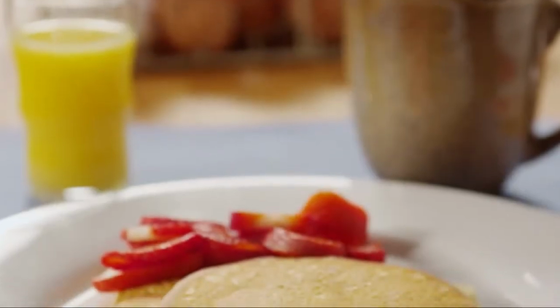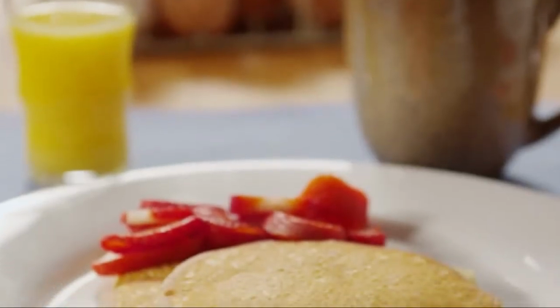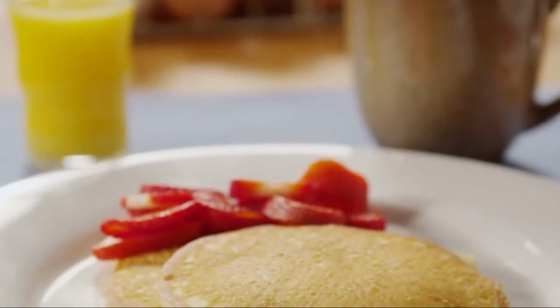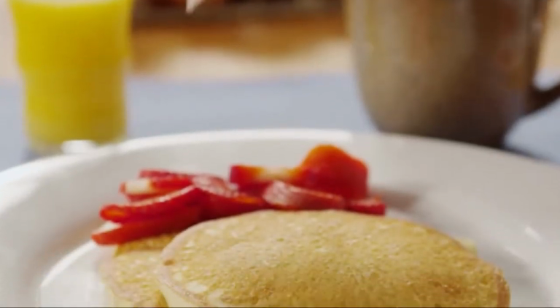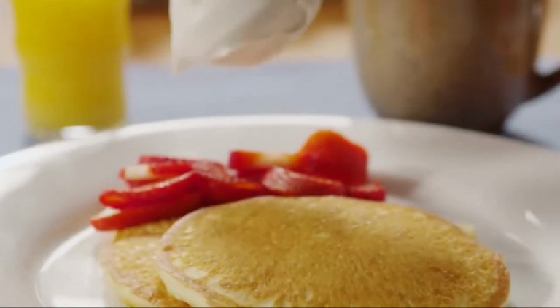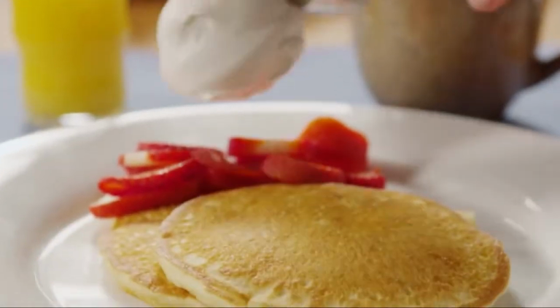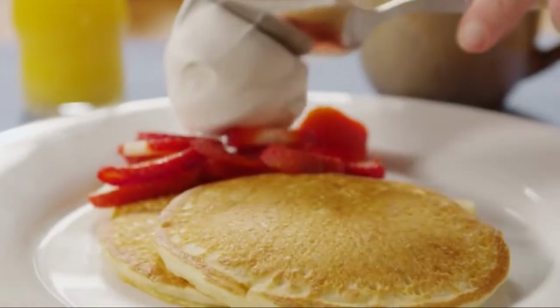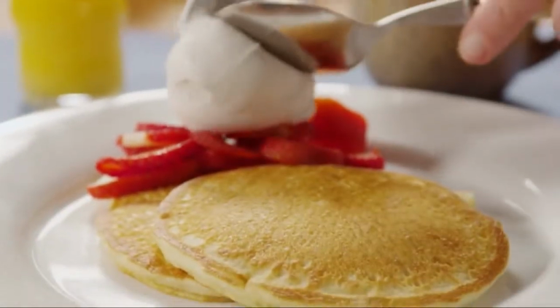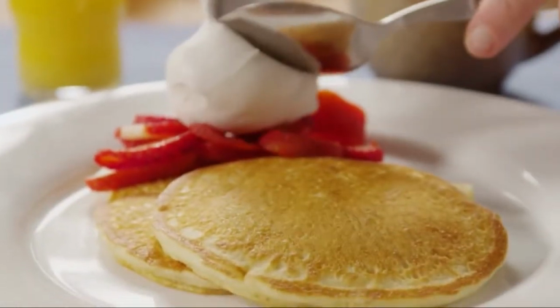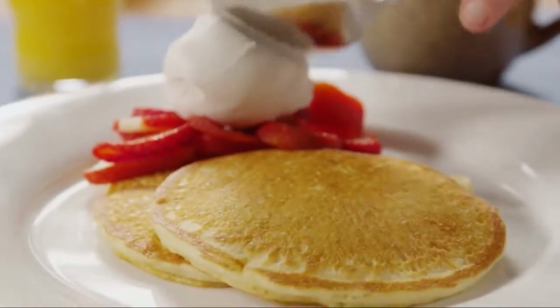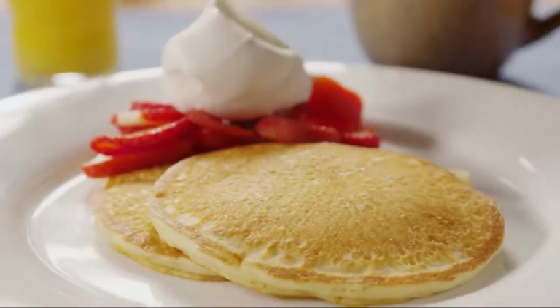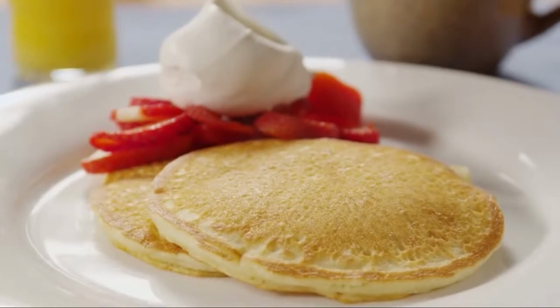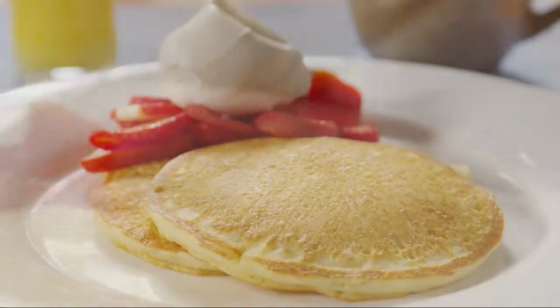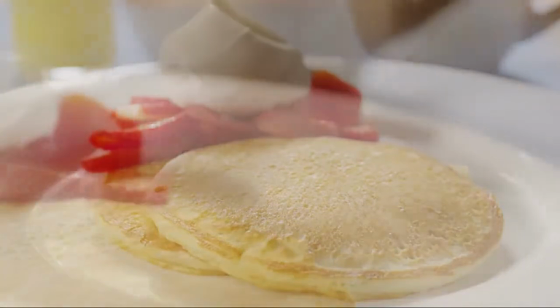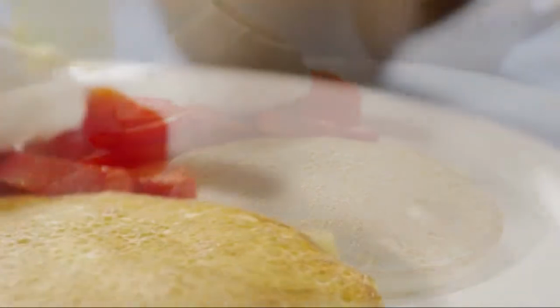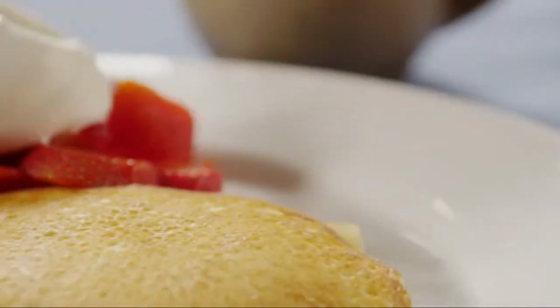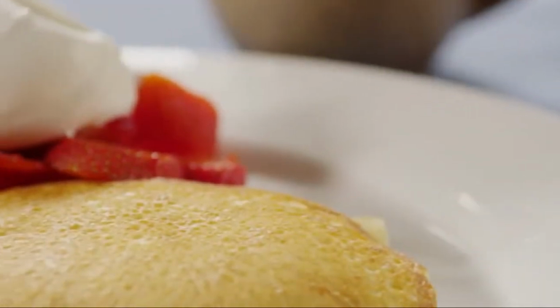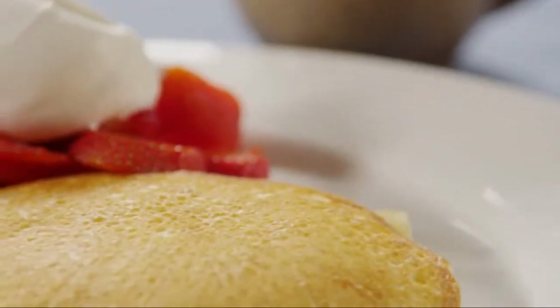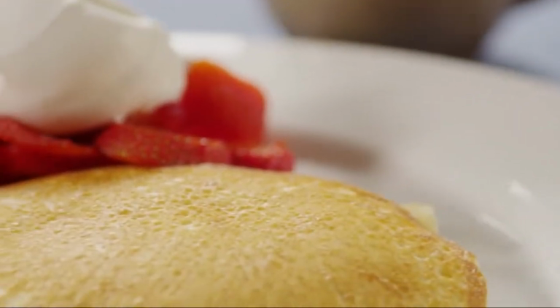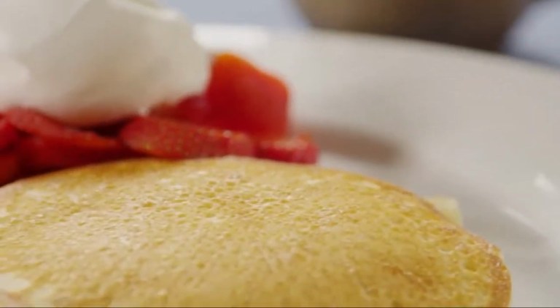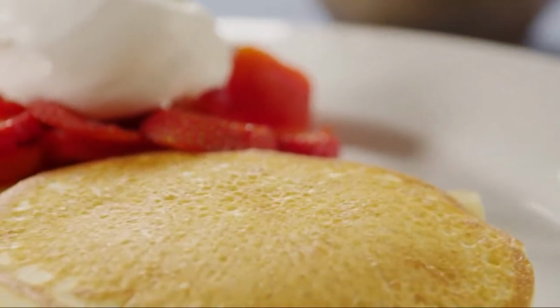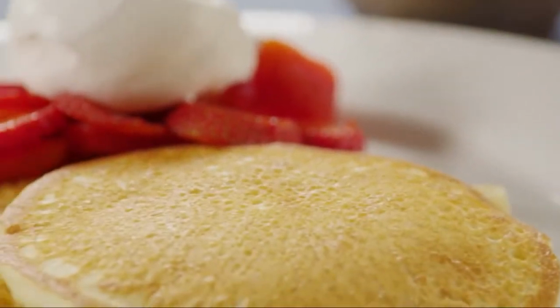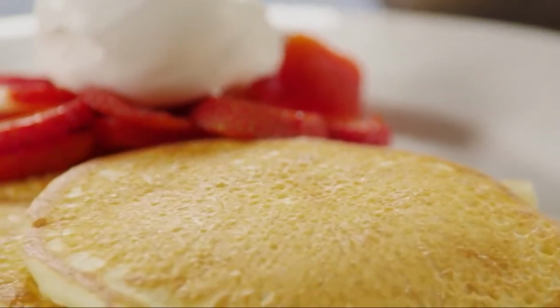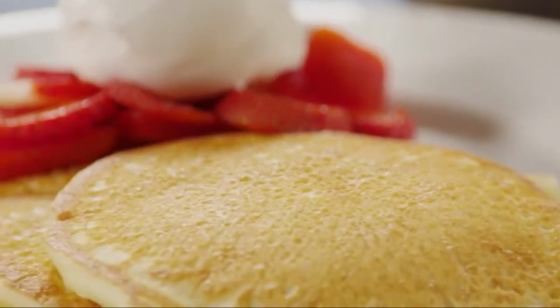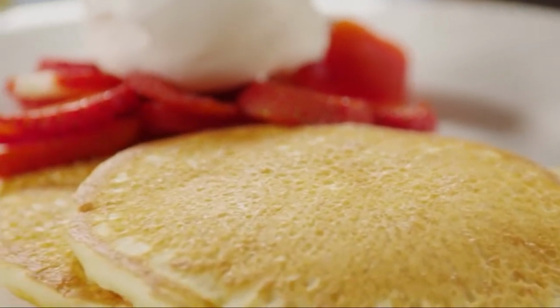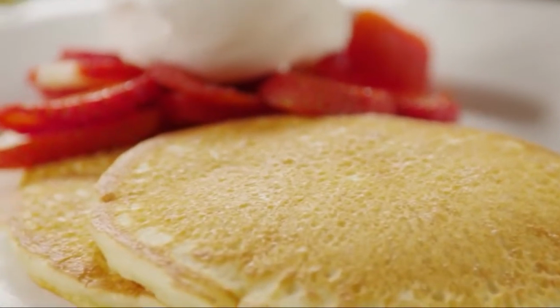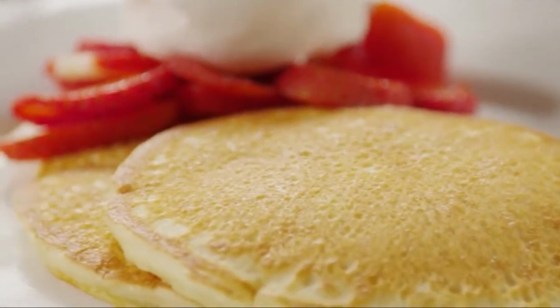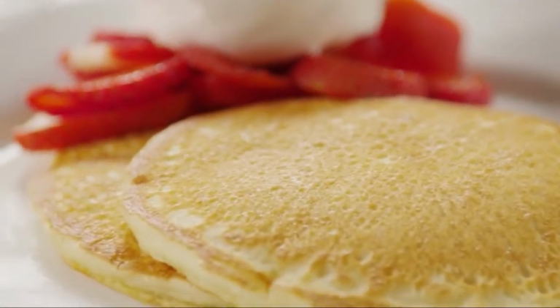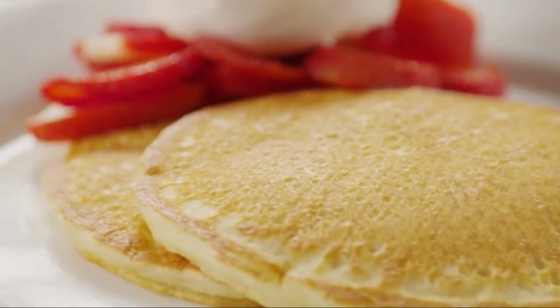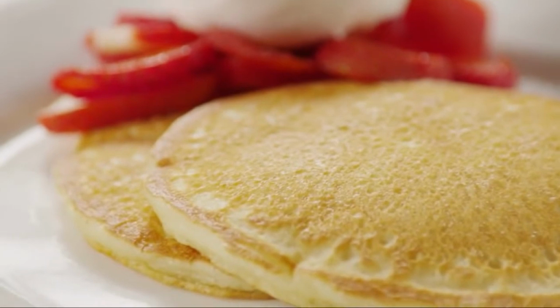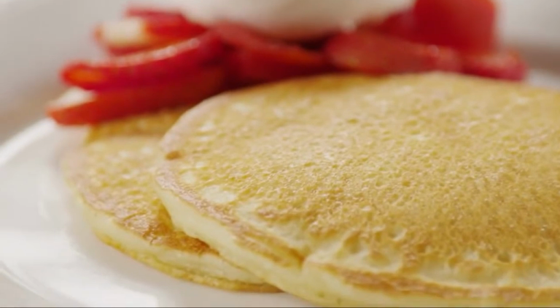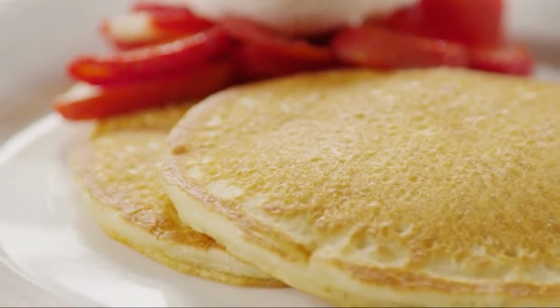AllRecipes member Sue writes: my IHOP pancakes are so tasty. I often don't use either butter or syrup on them — I just enjoy them hot off the griddle, as is.